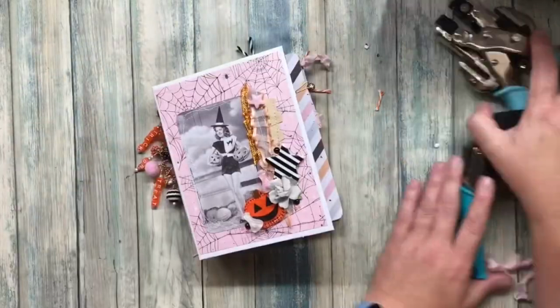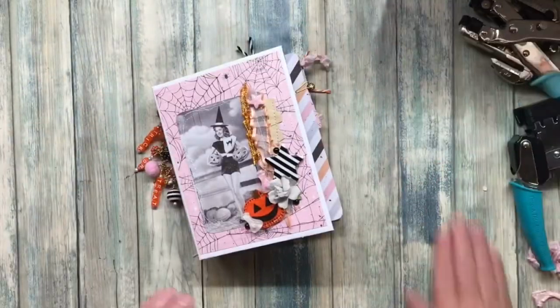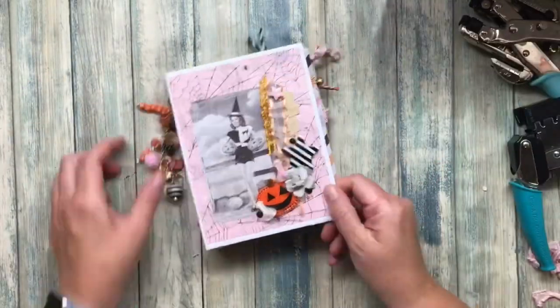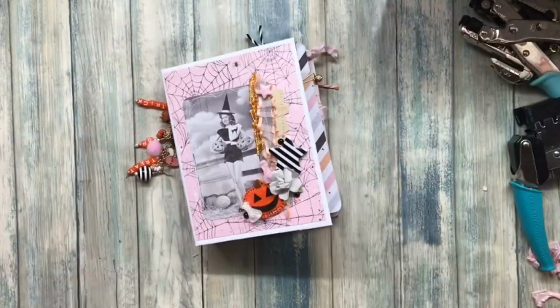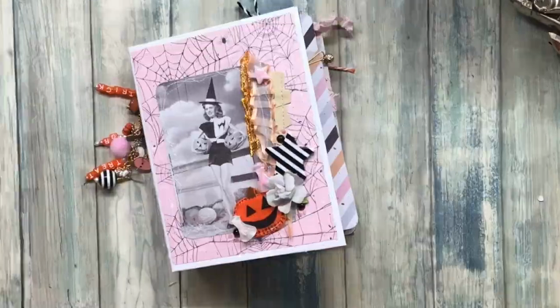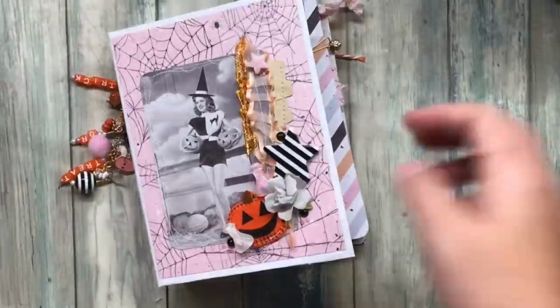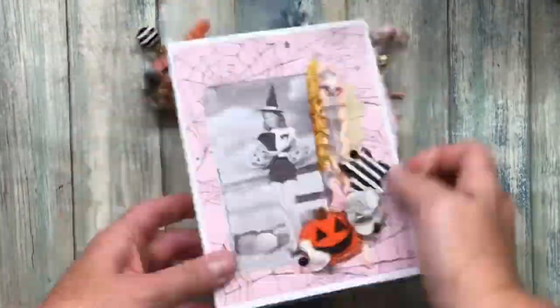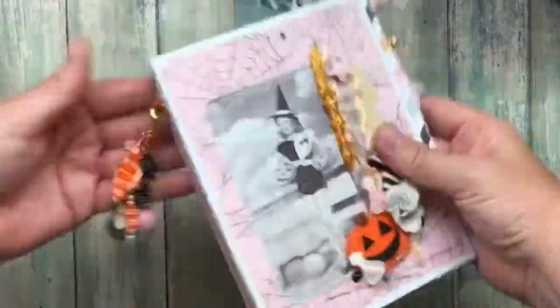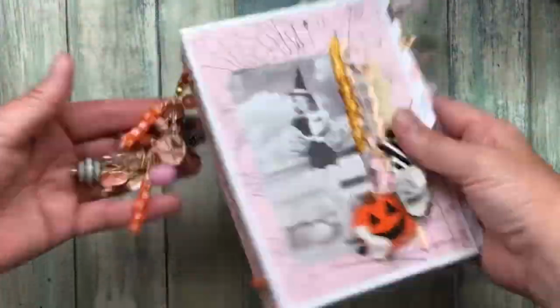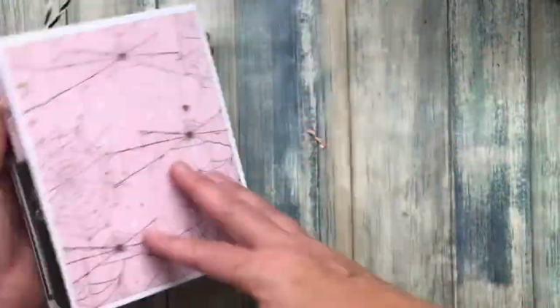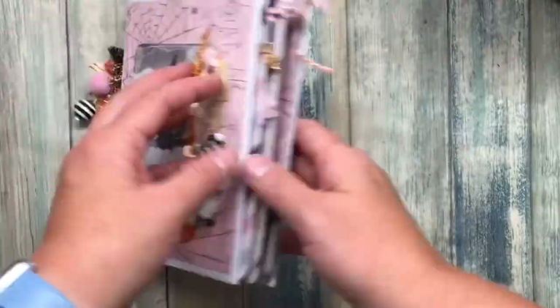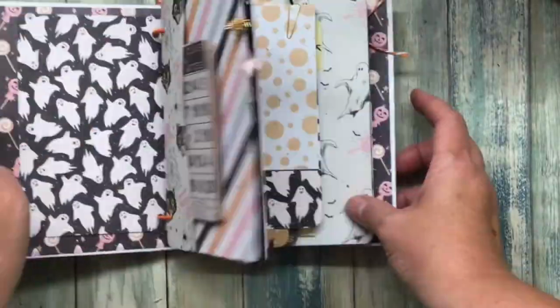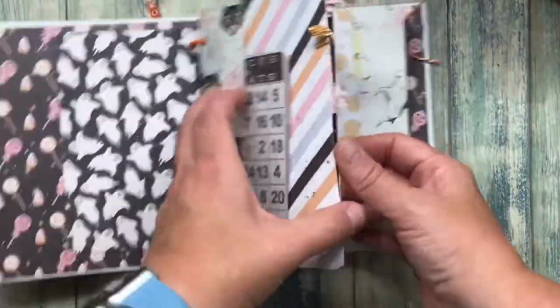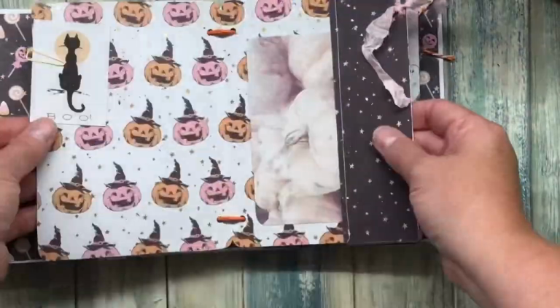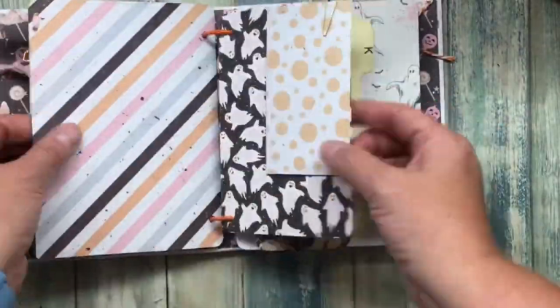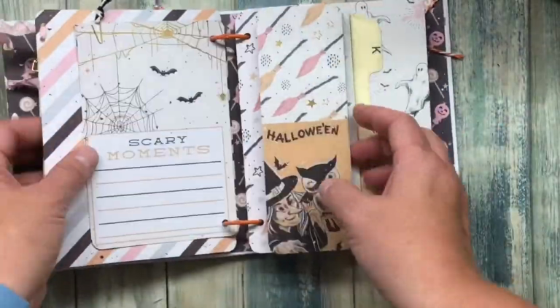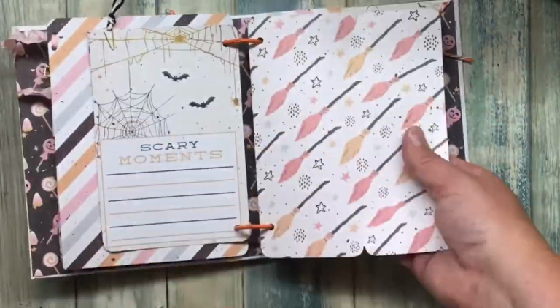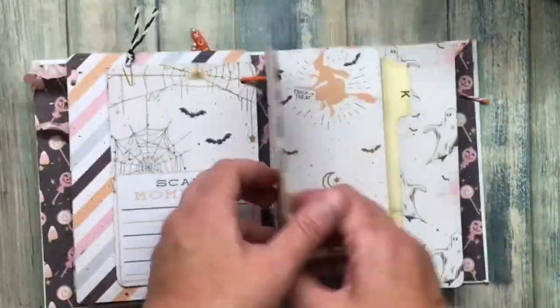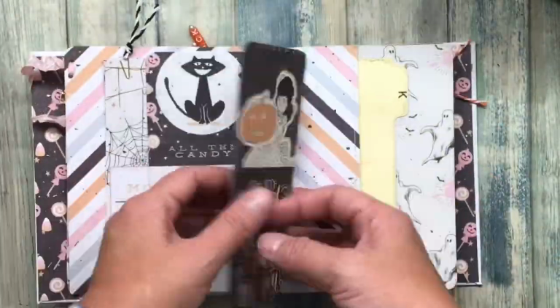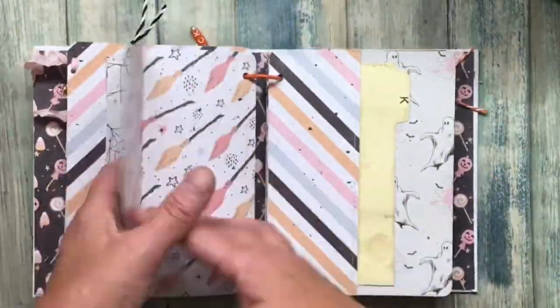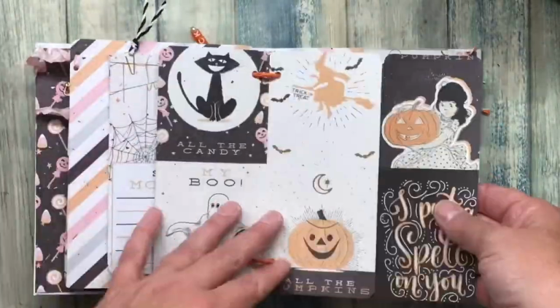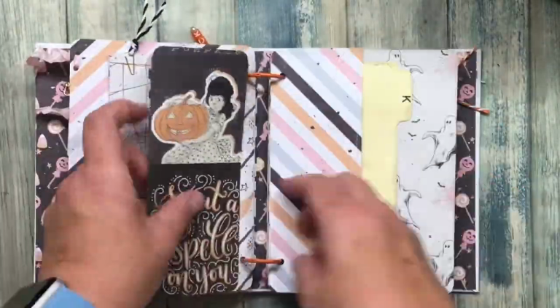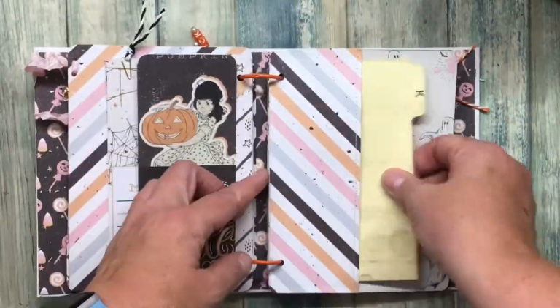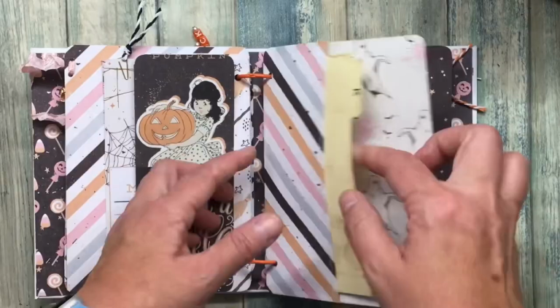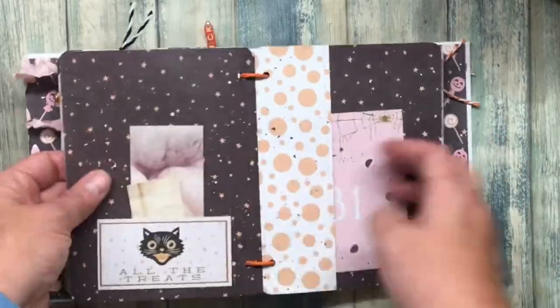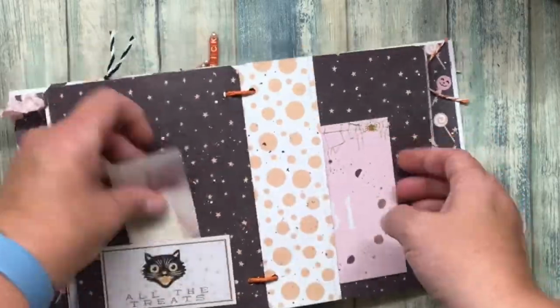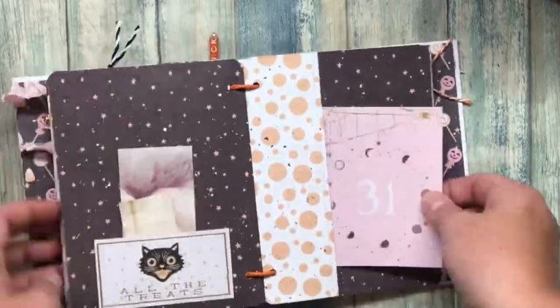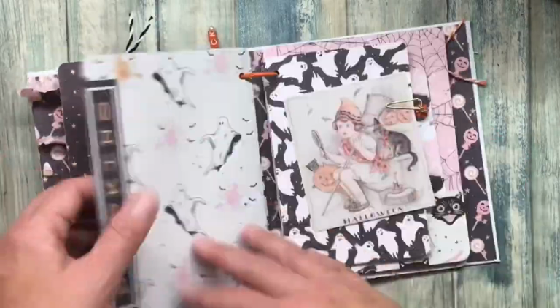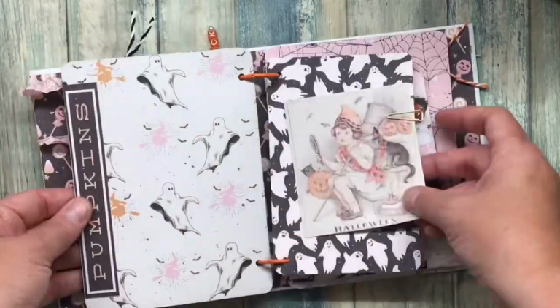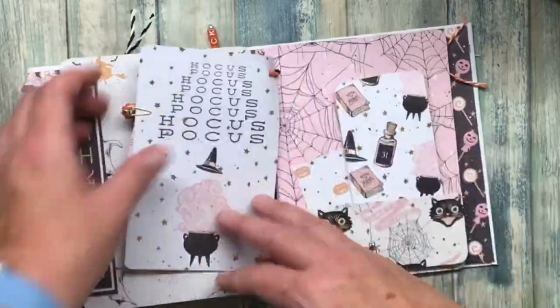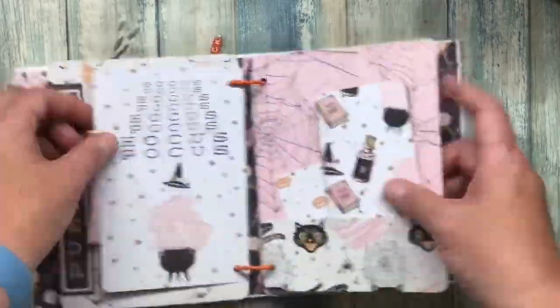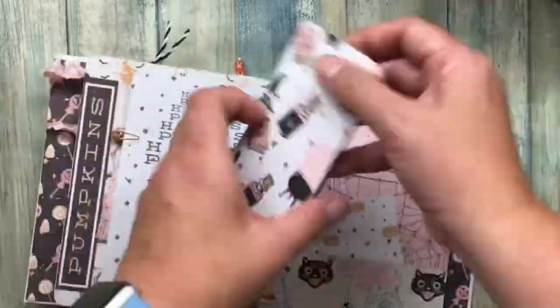And that's it! We're just going to take a quick flip through the whole book. I hope this was helpful and you can create your own binder journal.